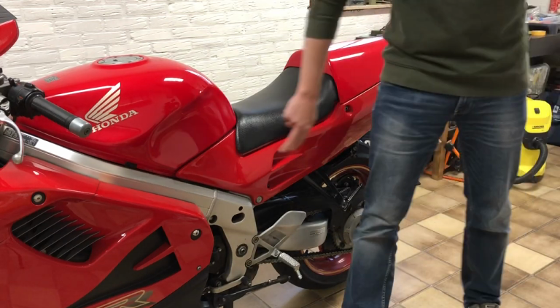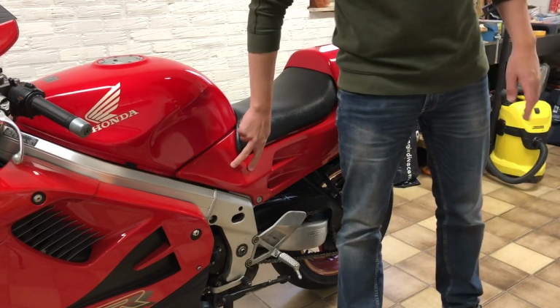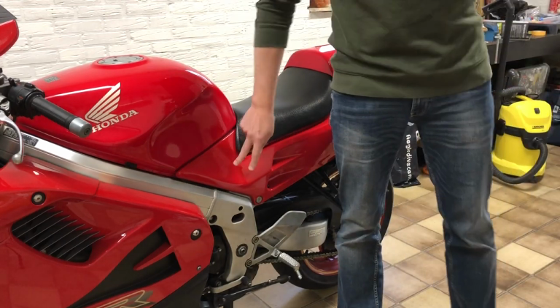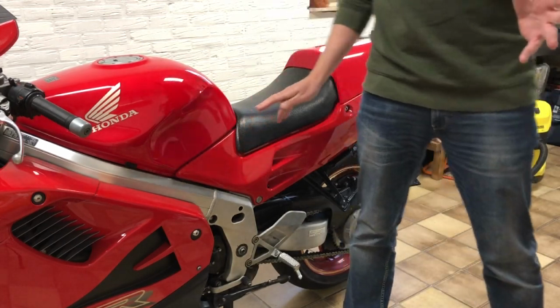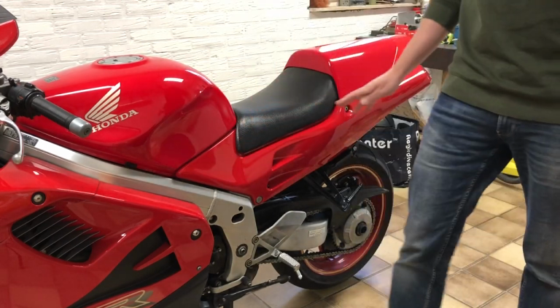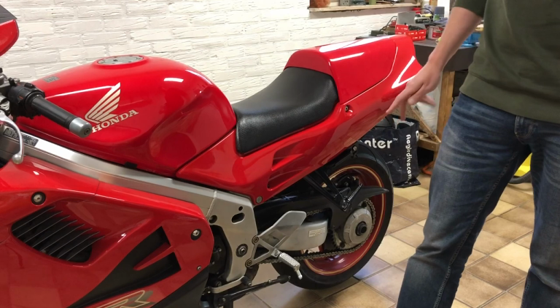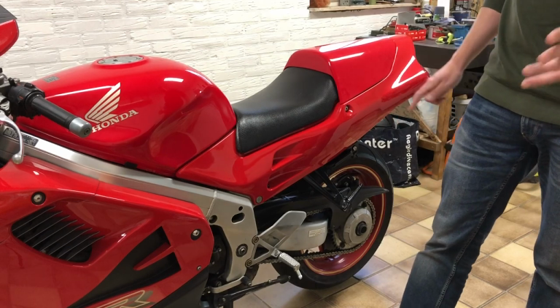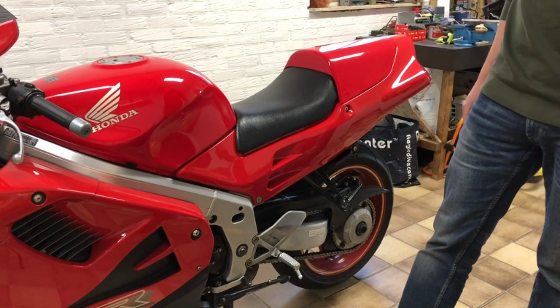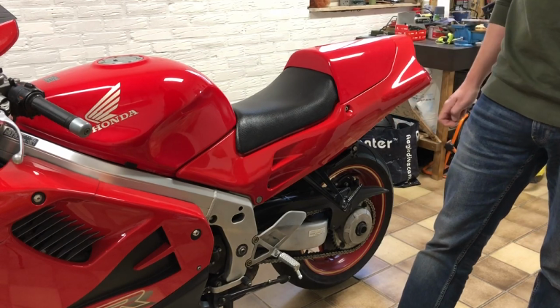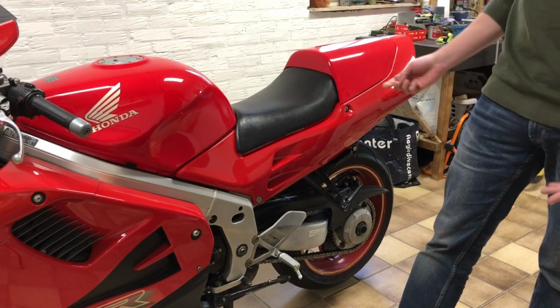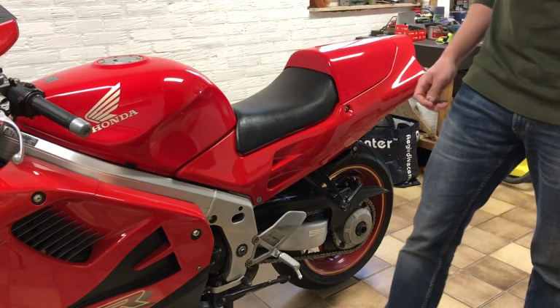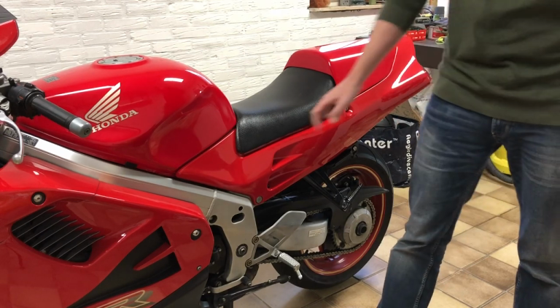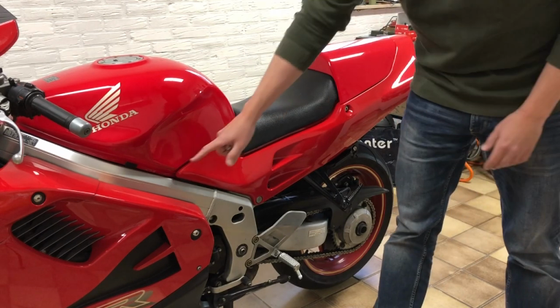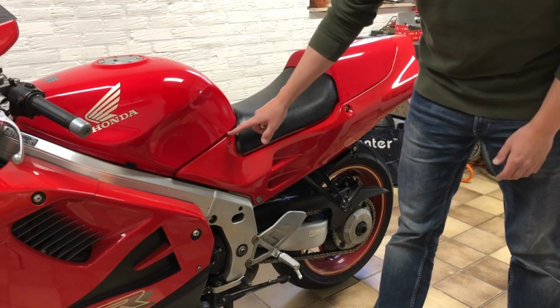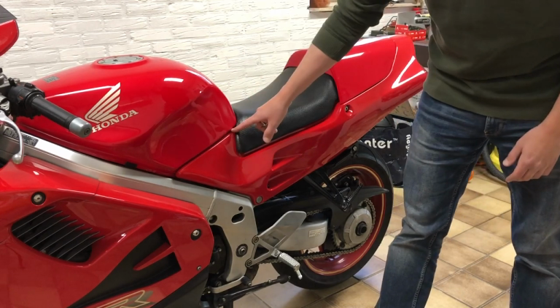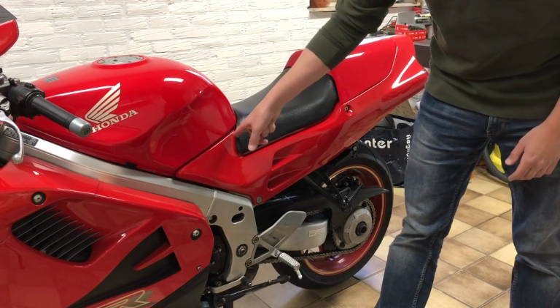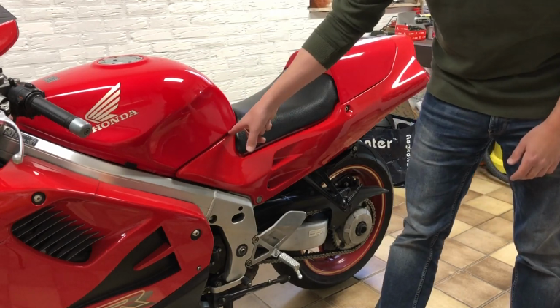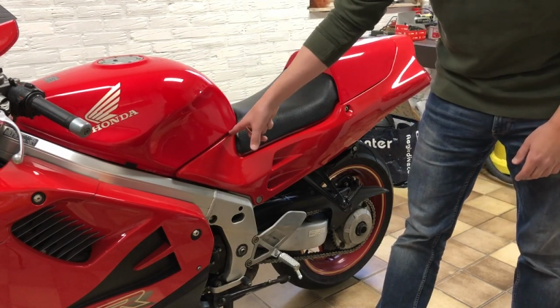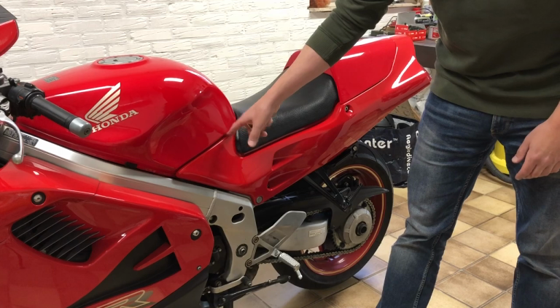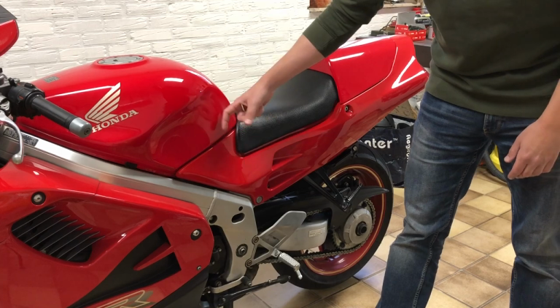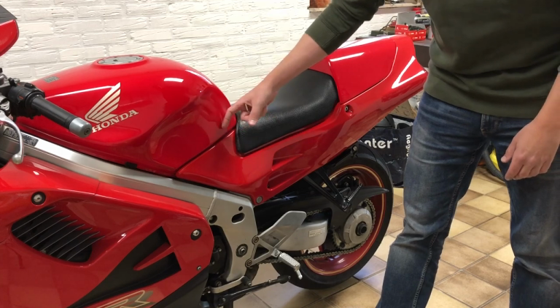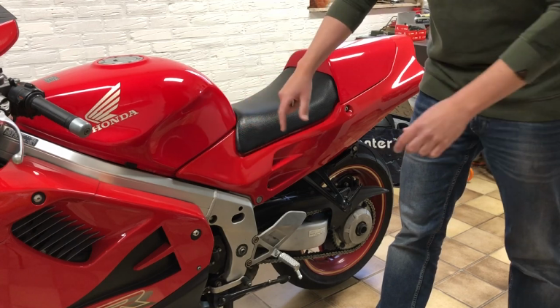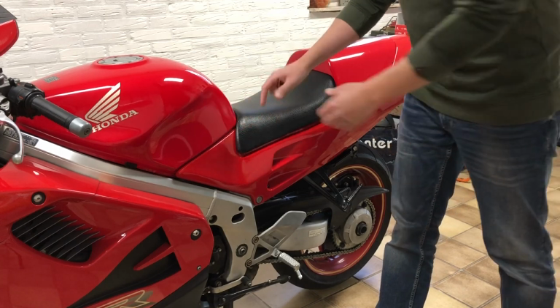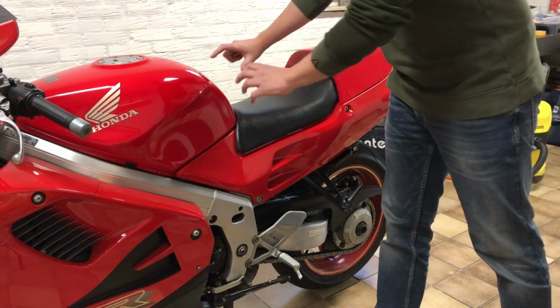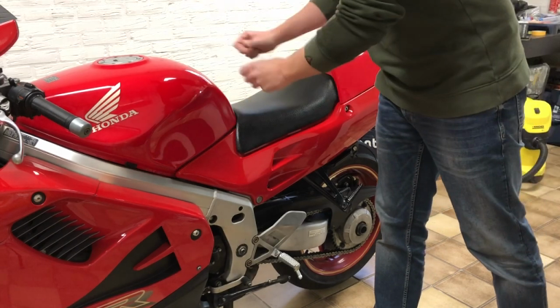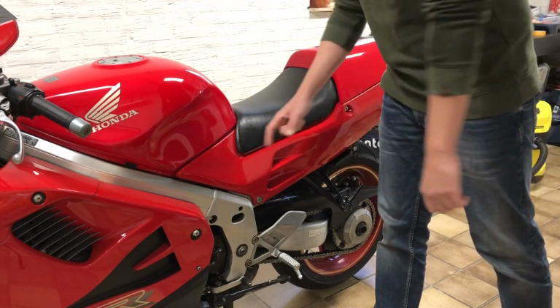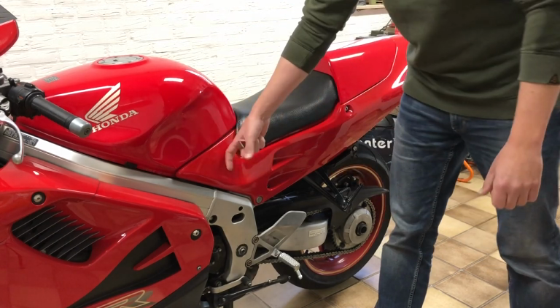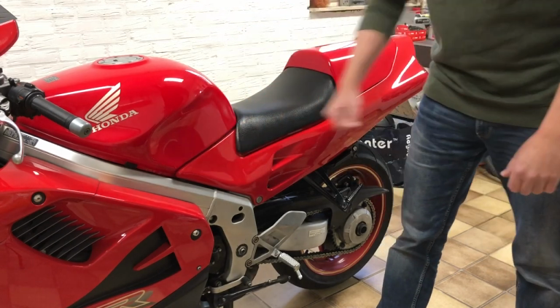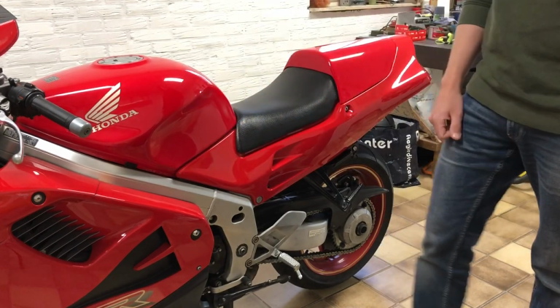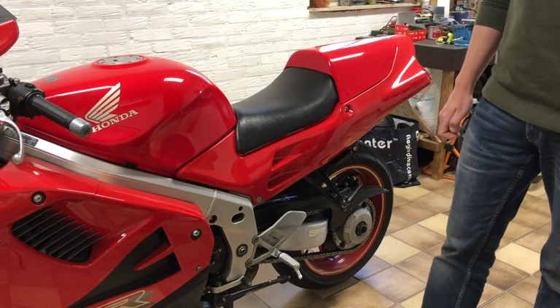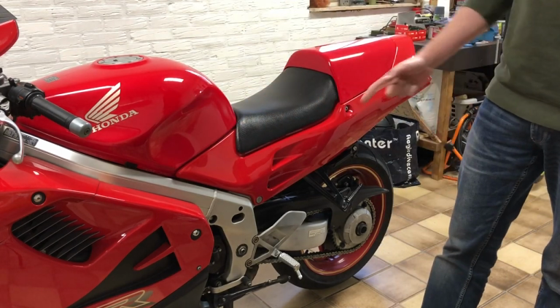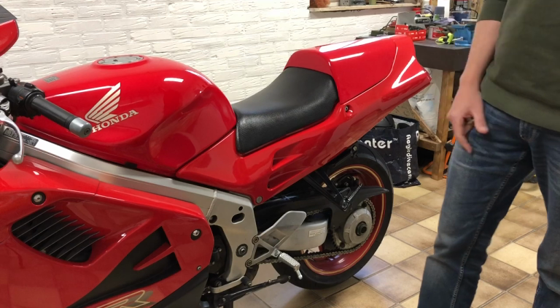I don't know if it's 100% necessary — it's what the service manual recommends so I'm going to do it. I think there's a bolt below the fuel tank, and to unscrew that you have to remove this fairing.